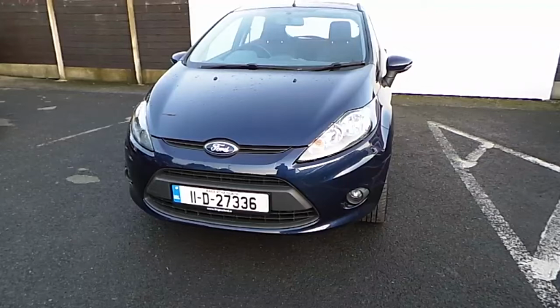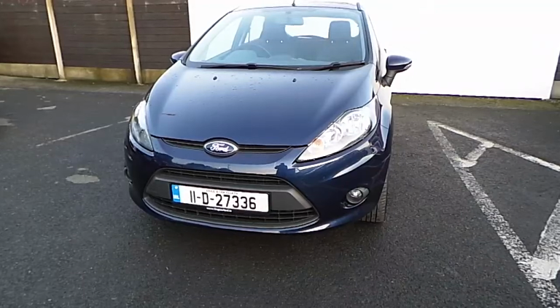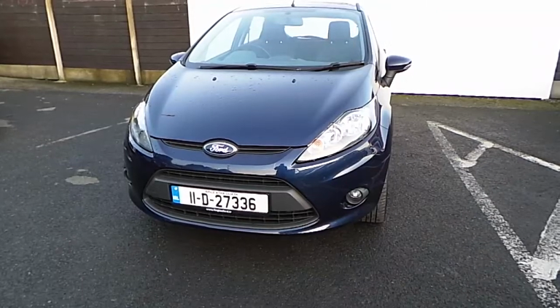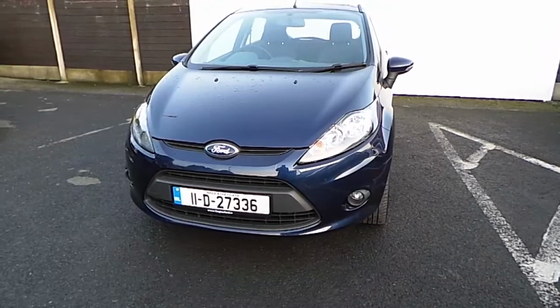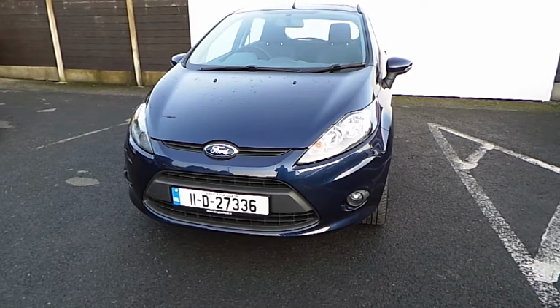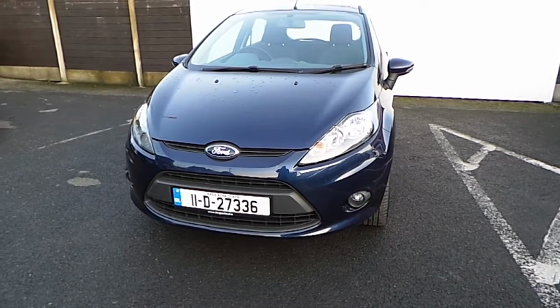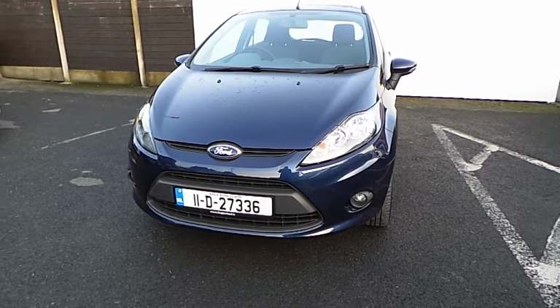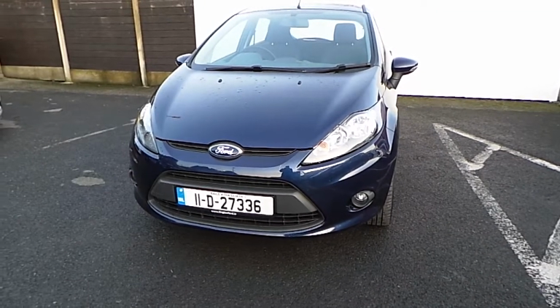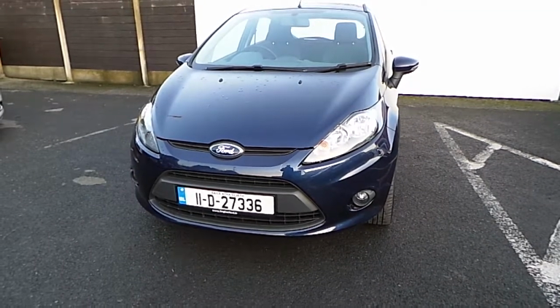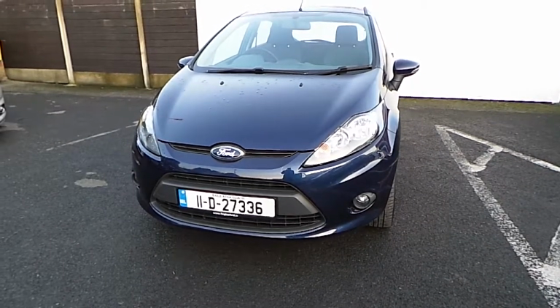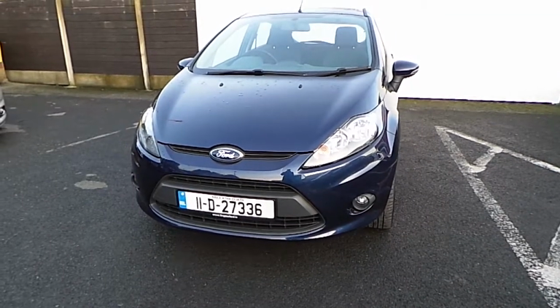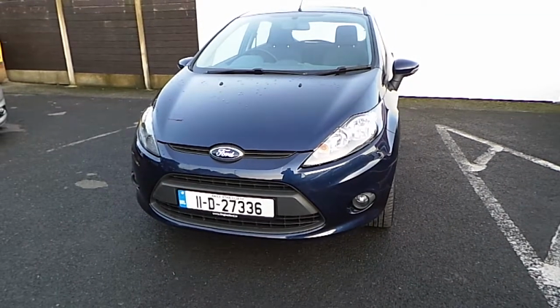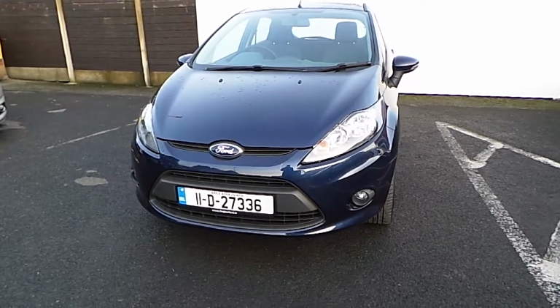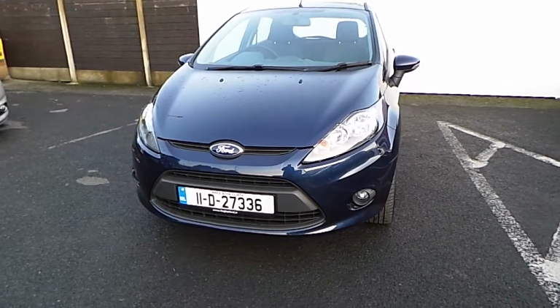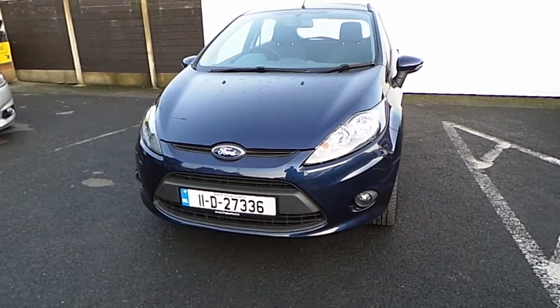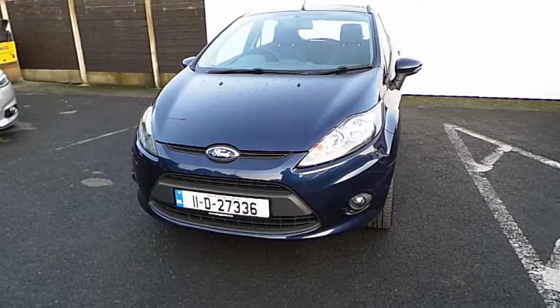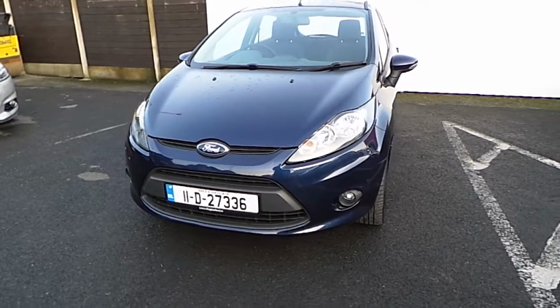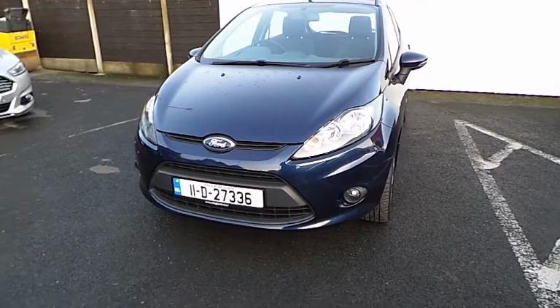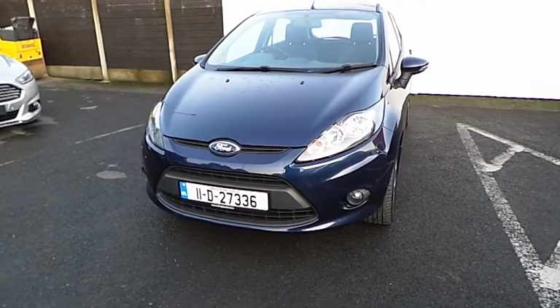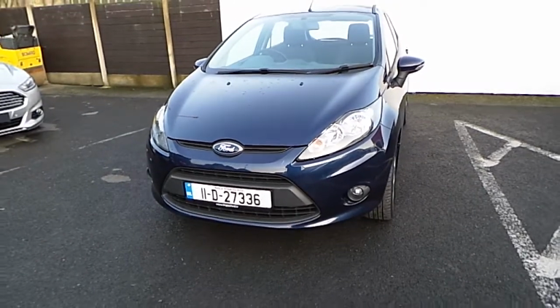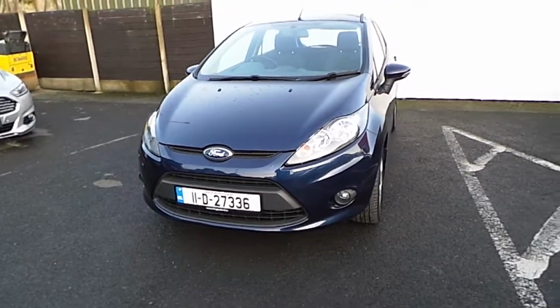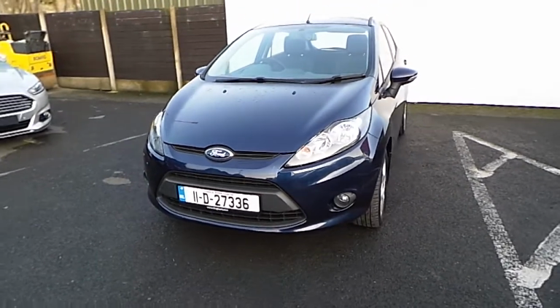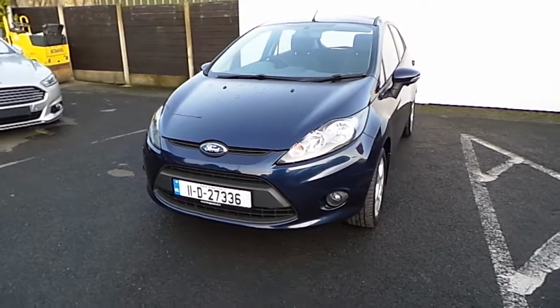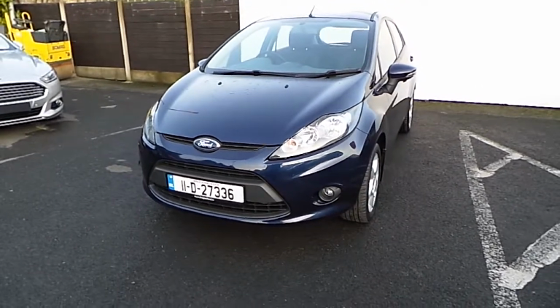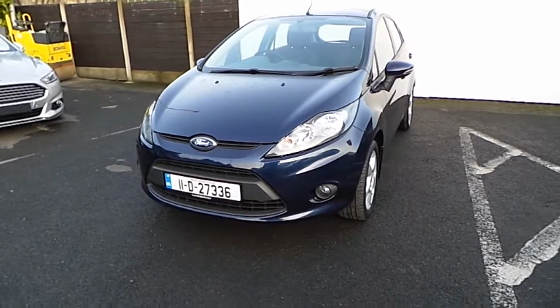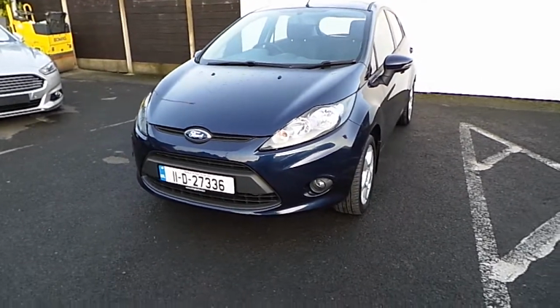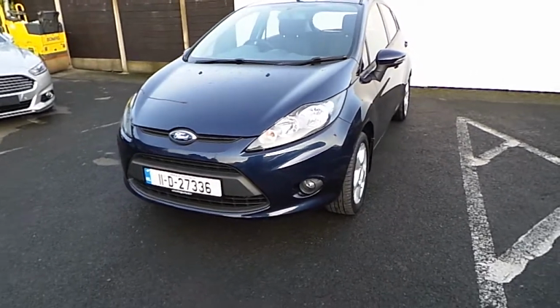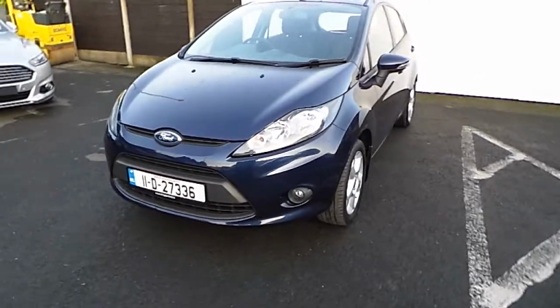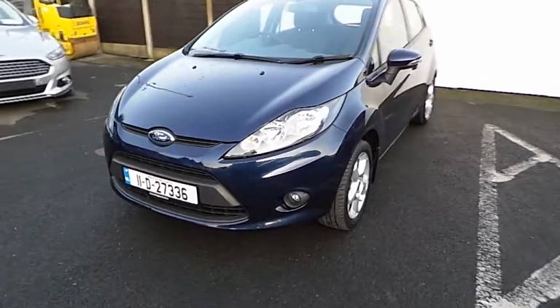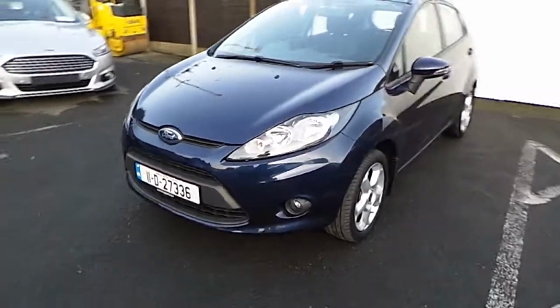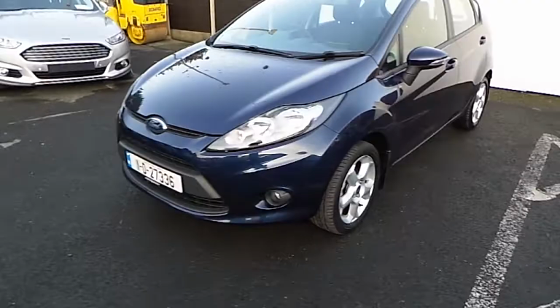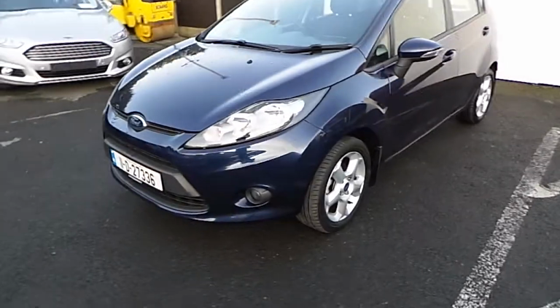Hello and welcome to Joe Duffy Finglas Ford used car sales online. Today we're looking at the Ford Fiesta 2011 1.25 petrol.